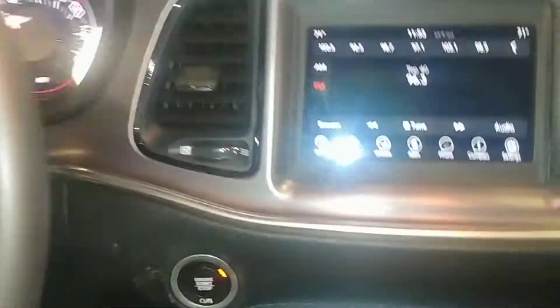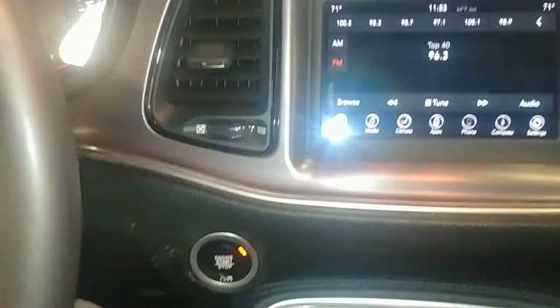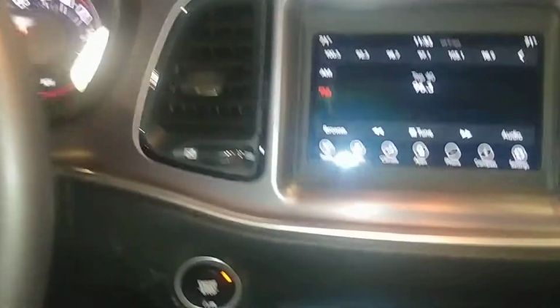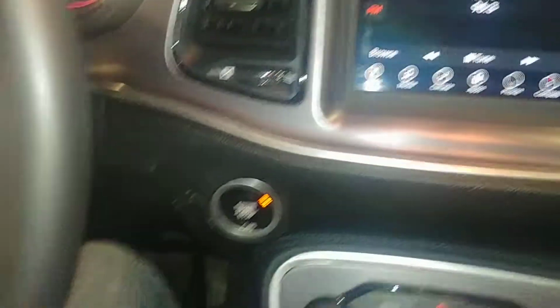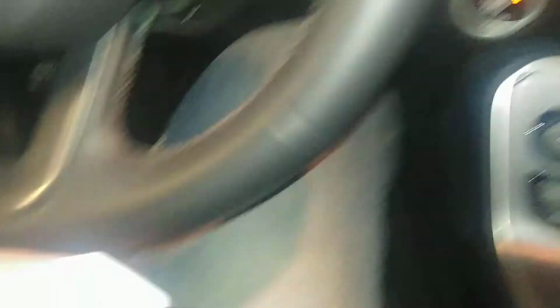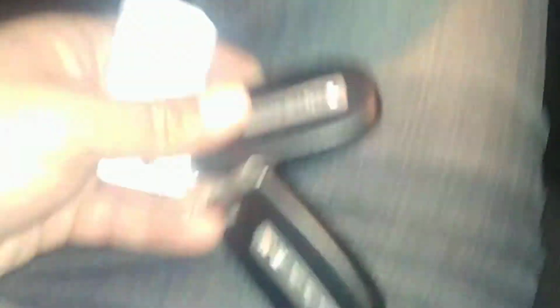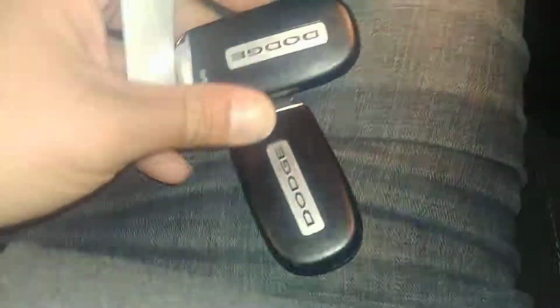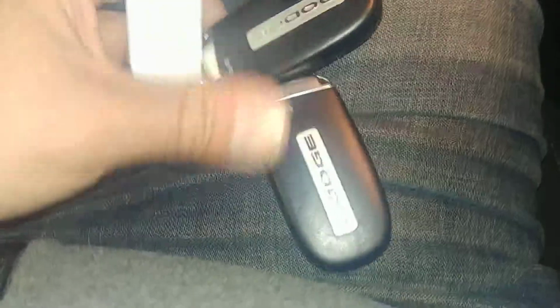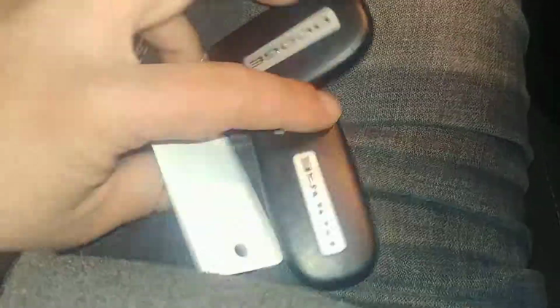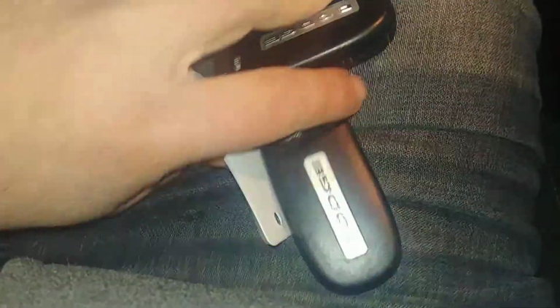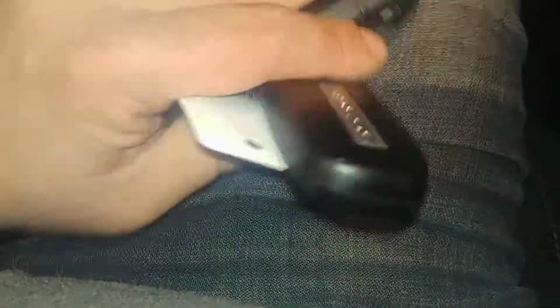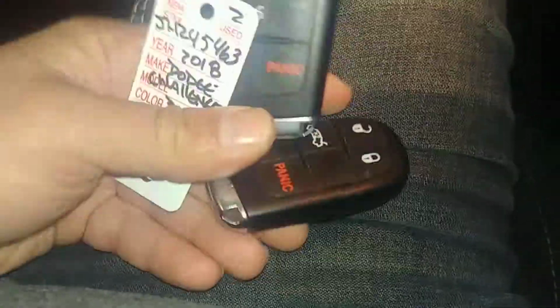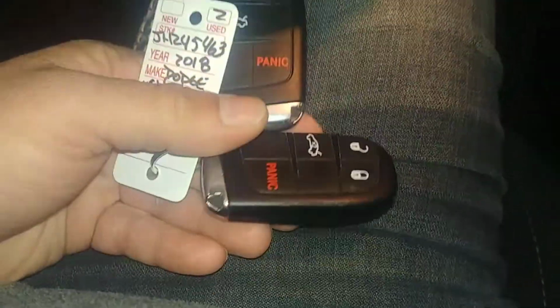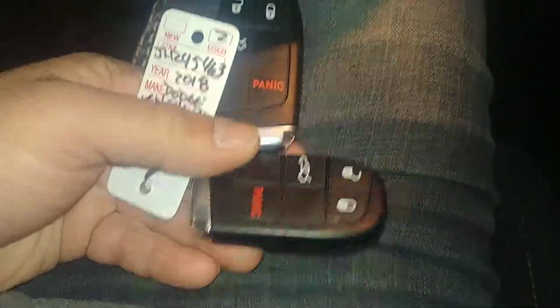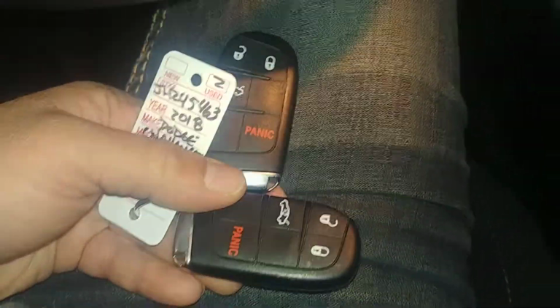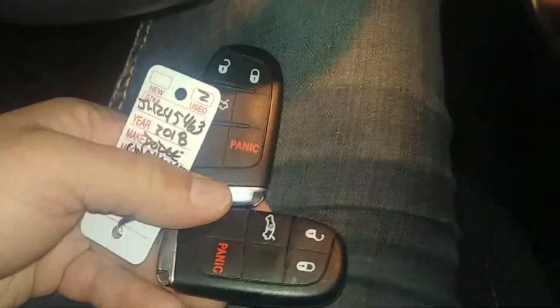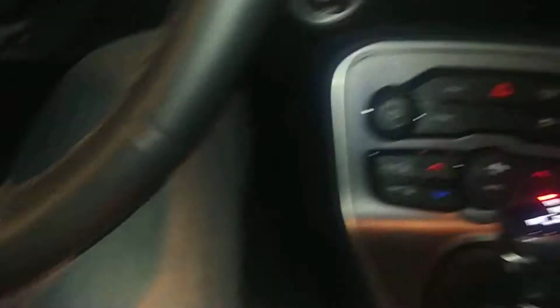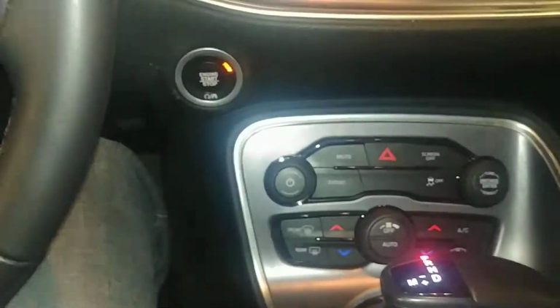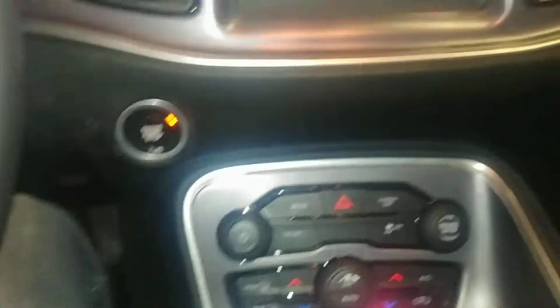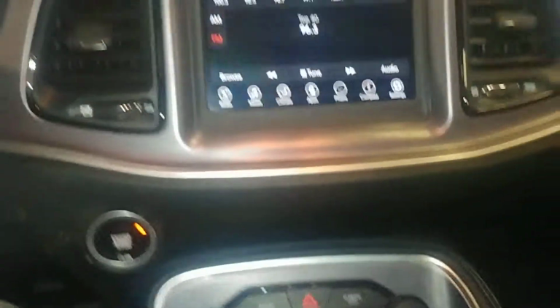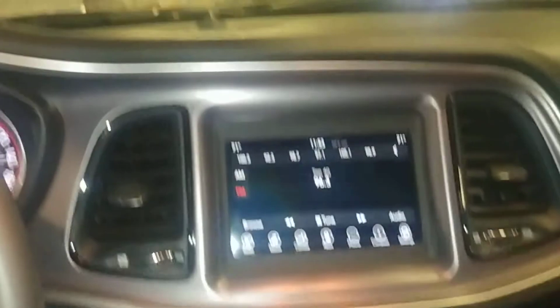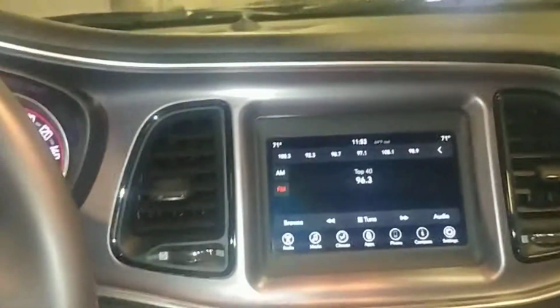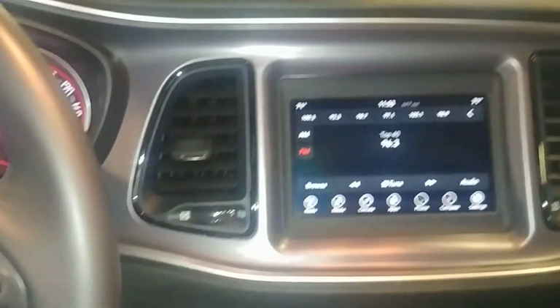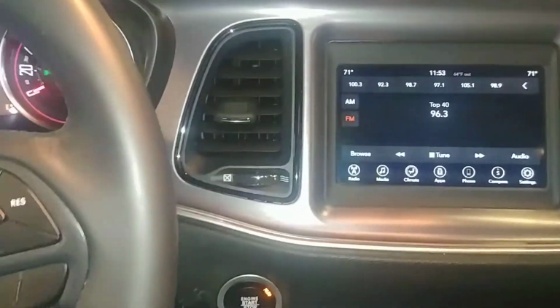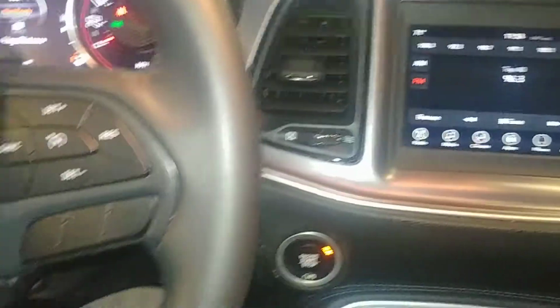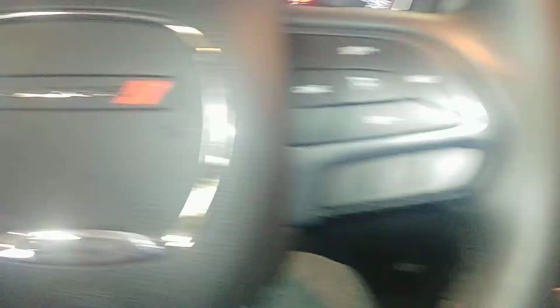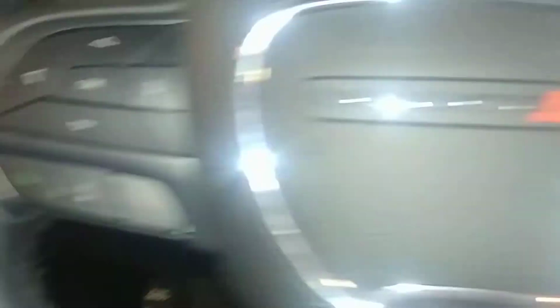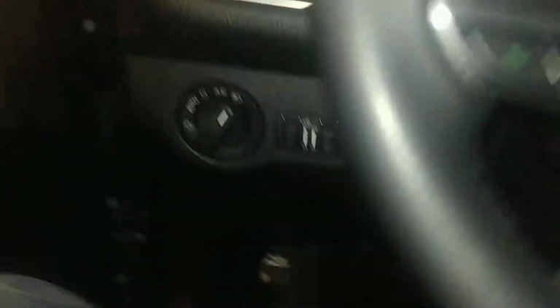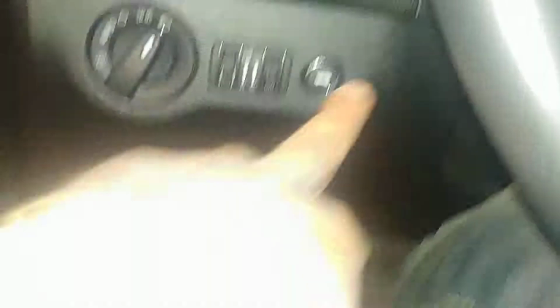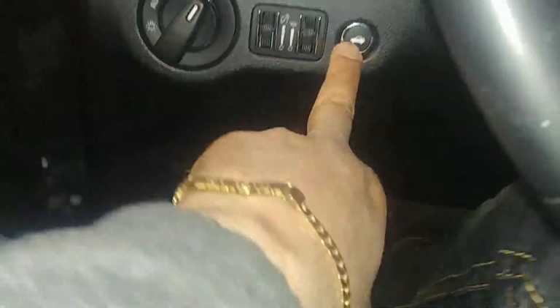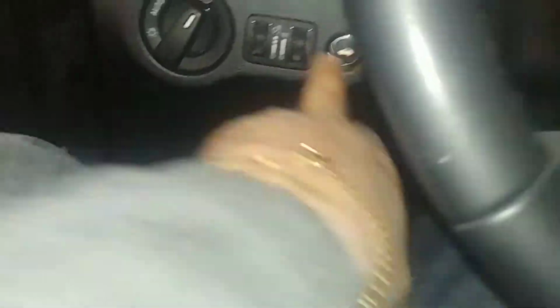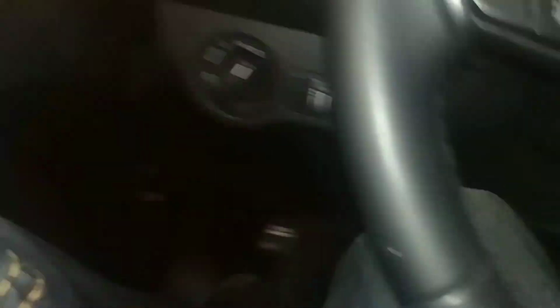This vehicle does come with two key and key fob combos and owner's manuals. Check out the pictures for more details. Now let's open up the trunk.